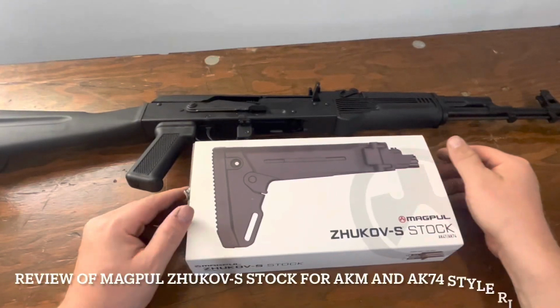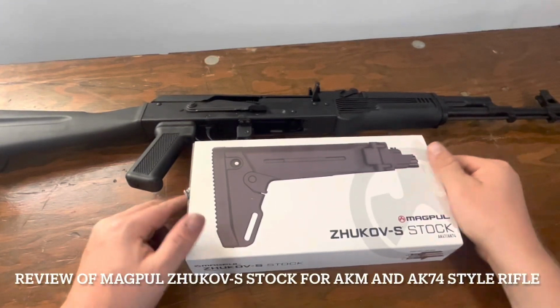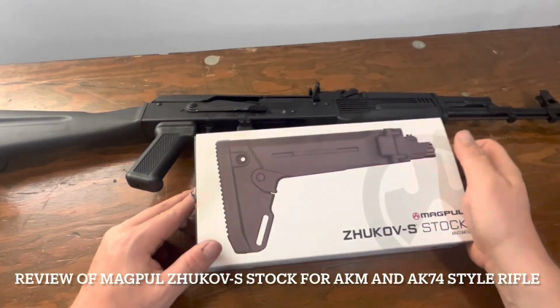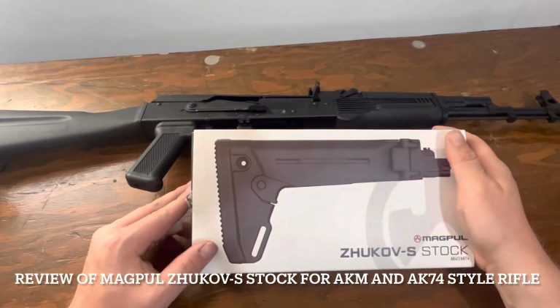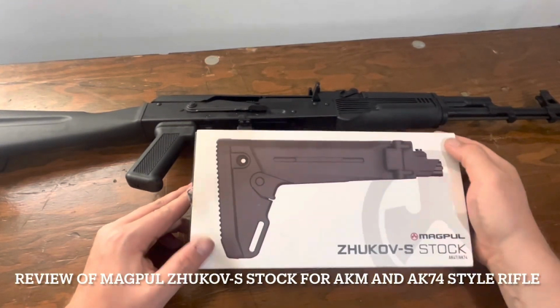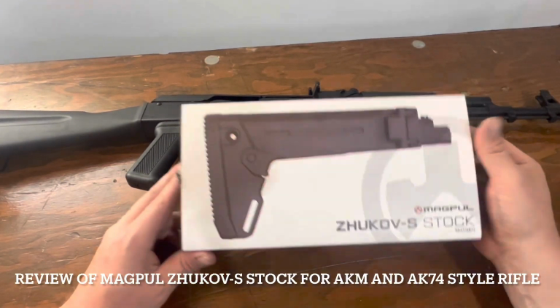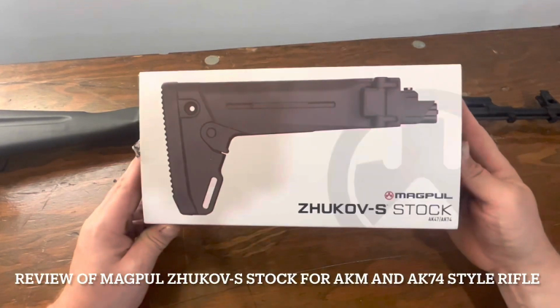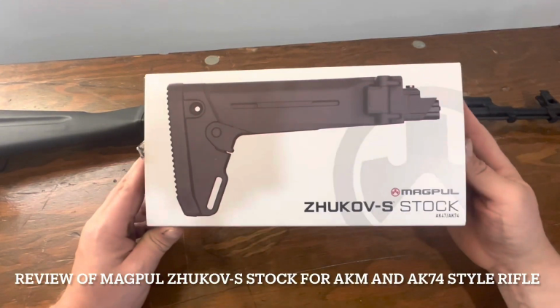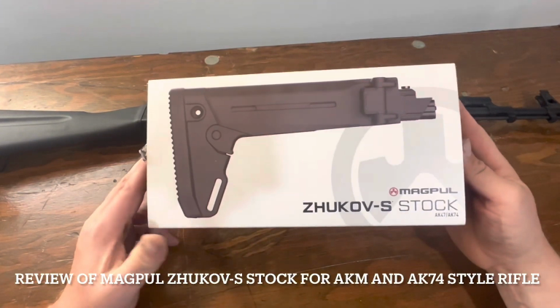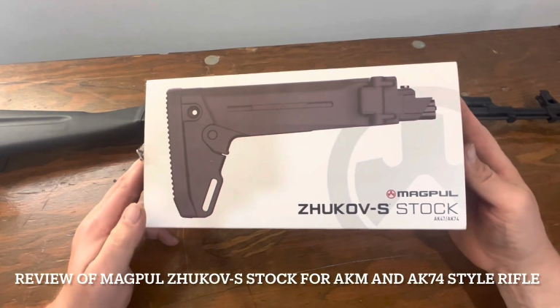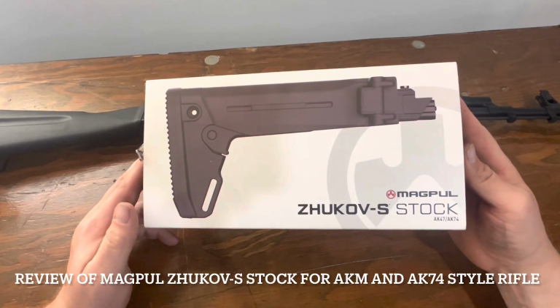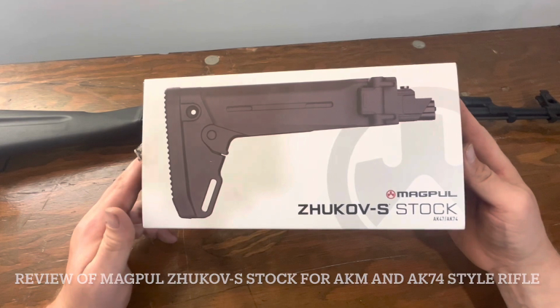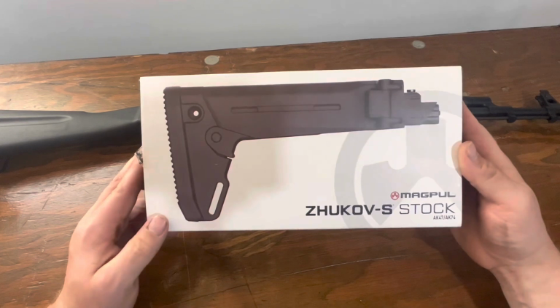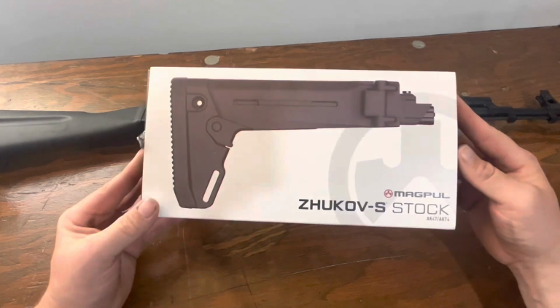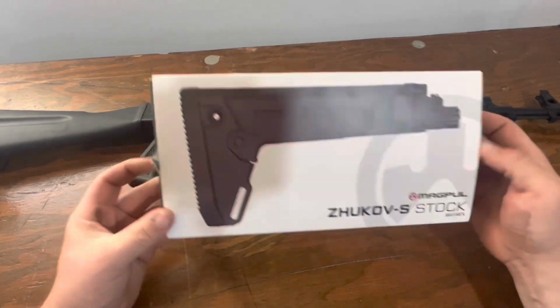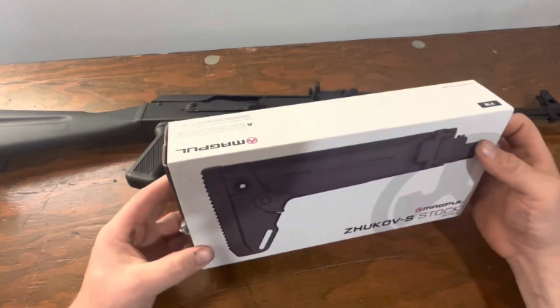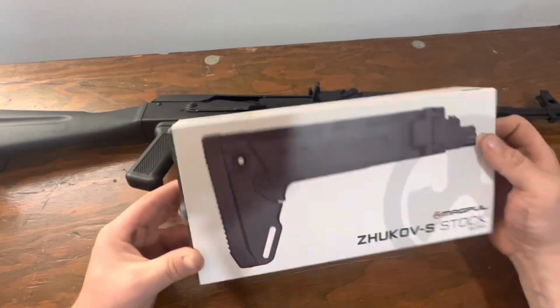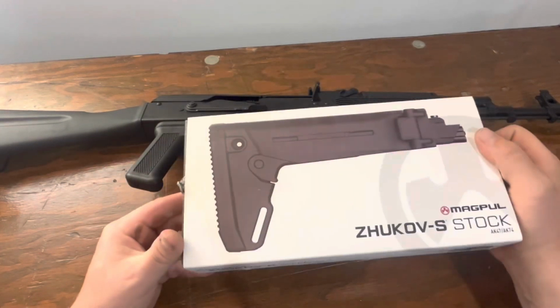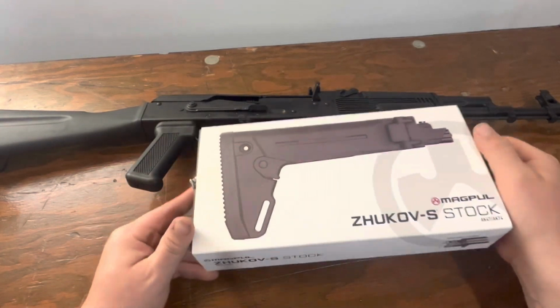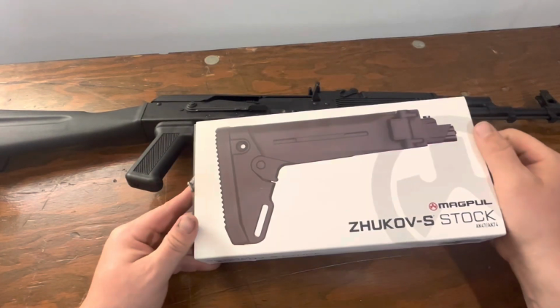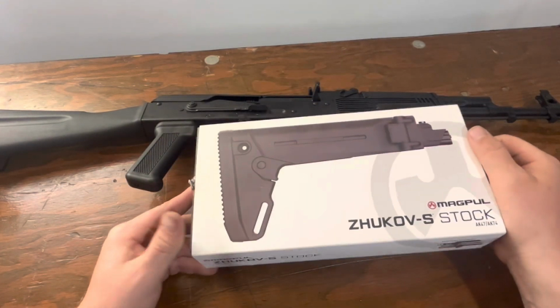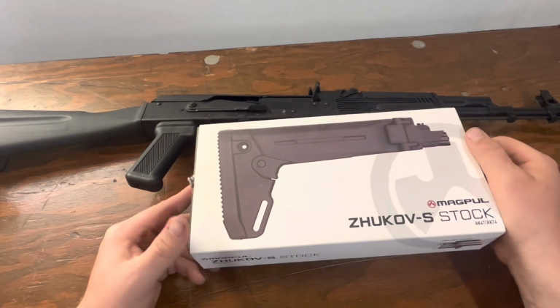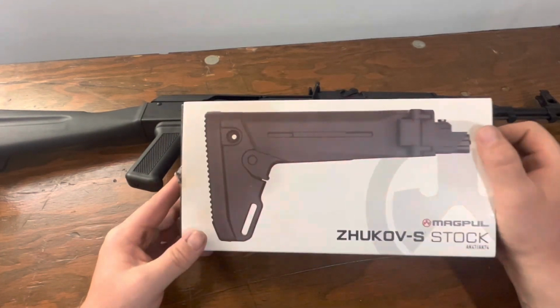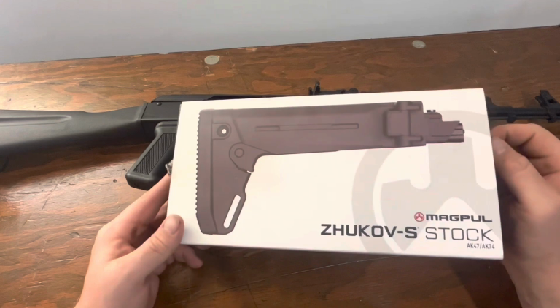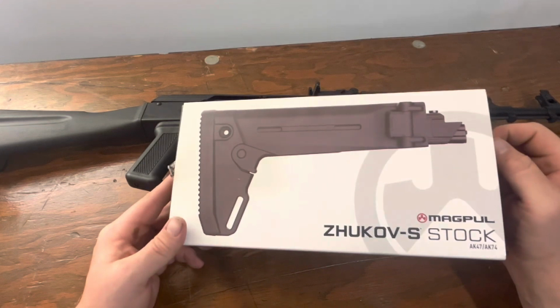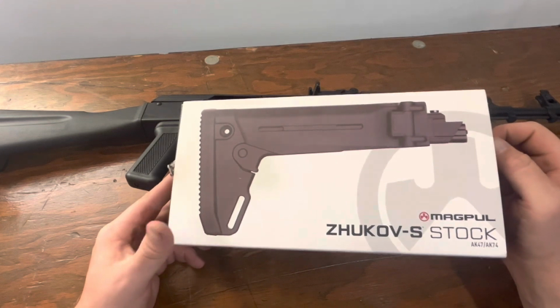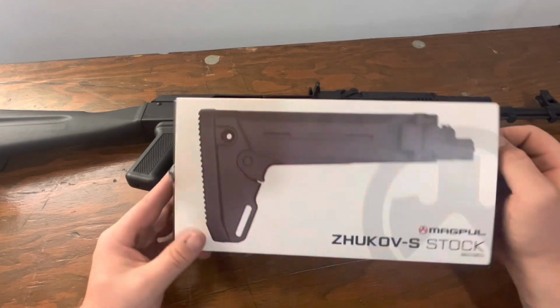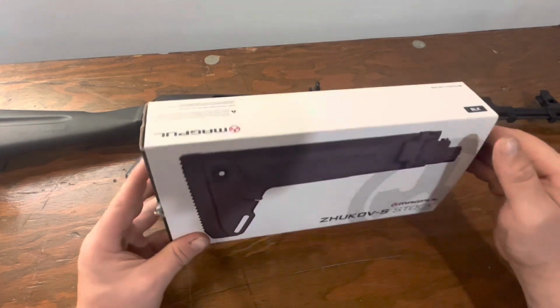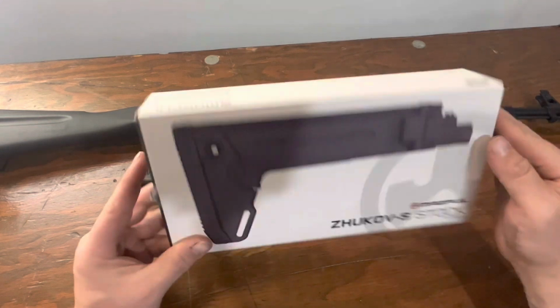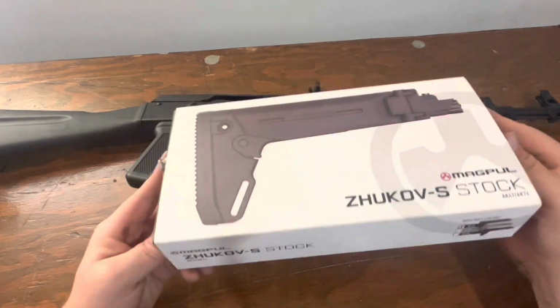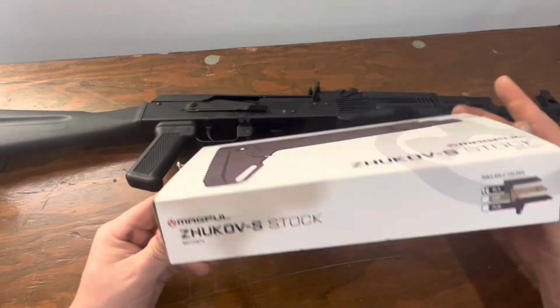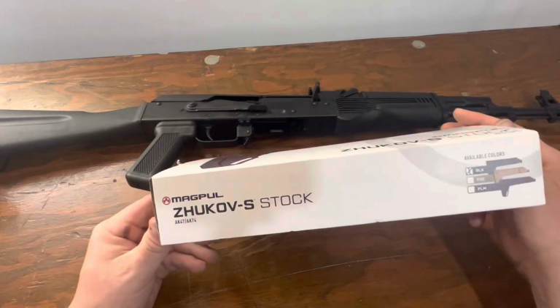As you can see here, I have a product. It's a Zhukov S stock. This is an adjustable folding stock for the AK-47 and AK-74 platform.